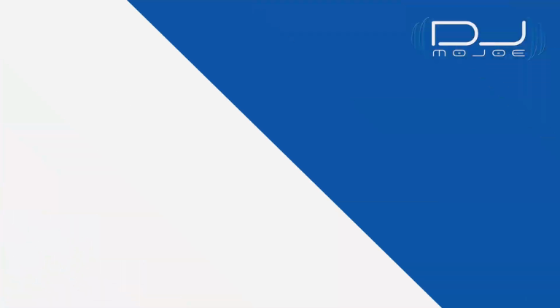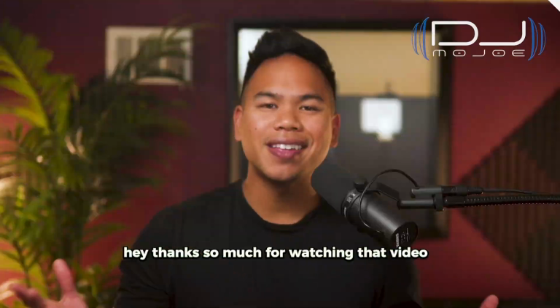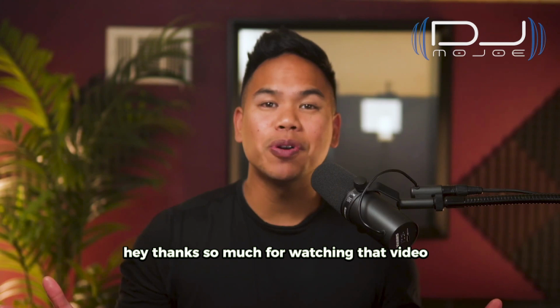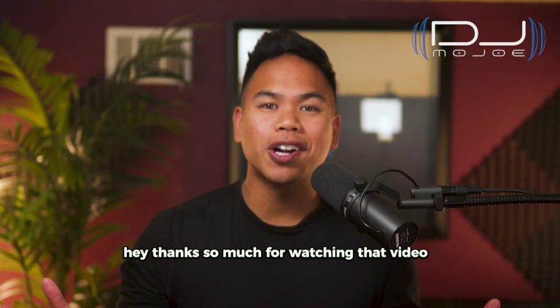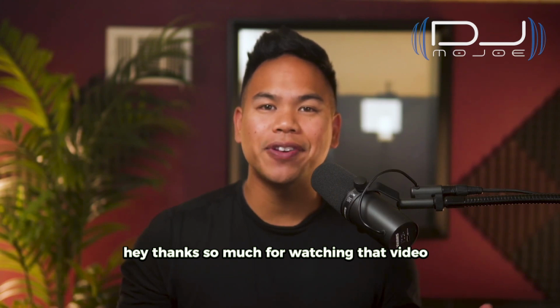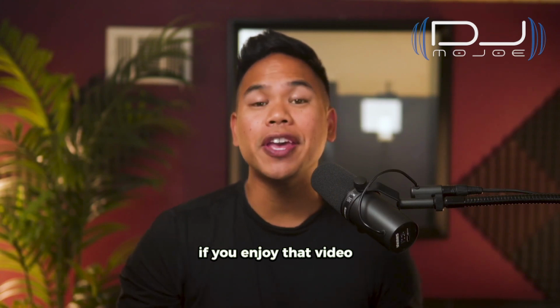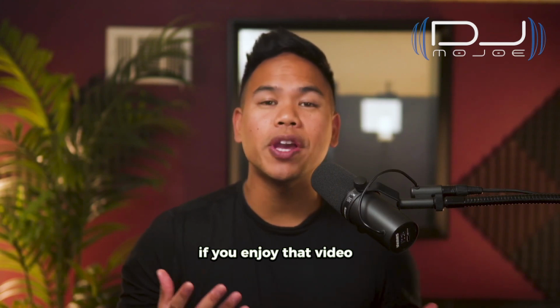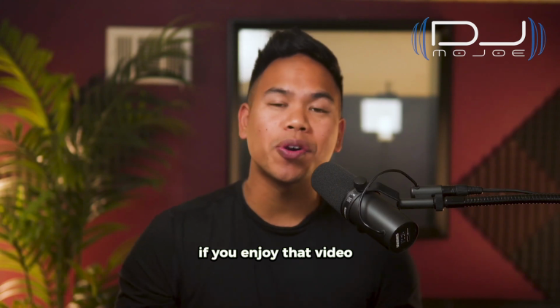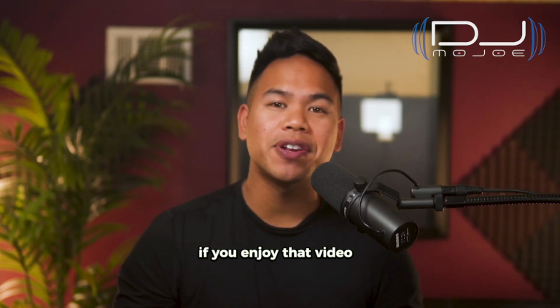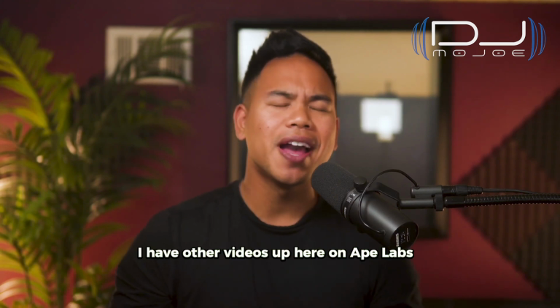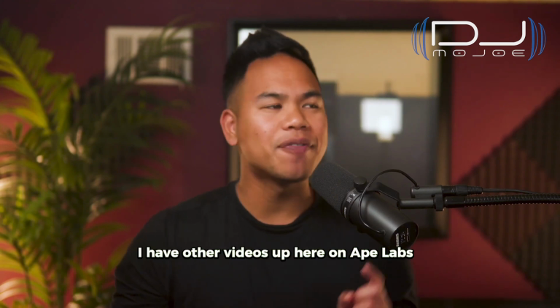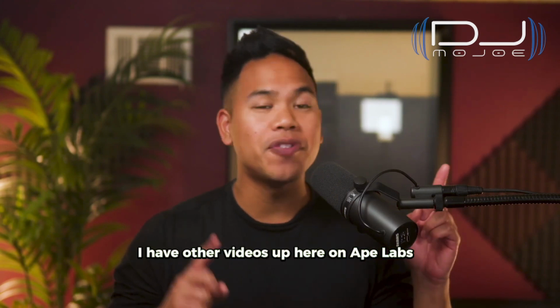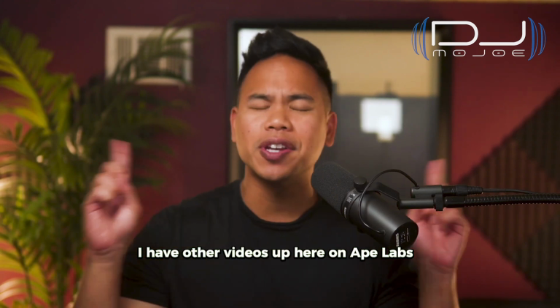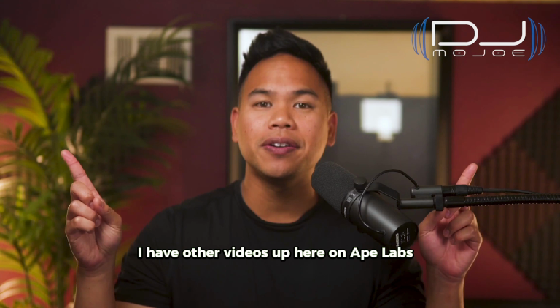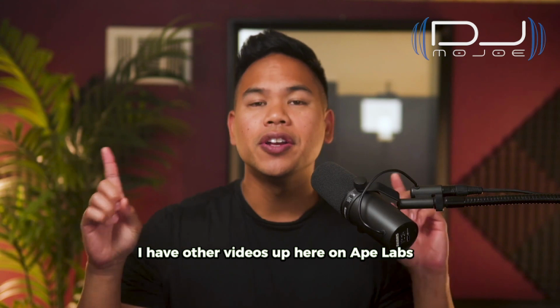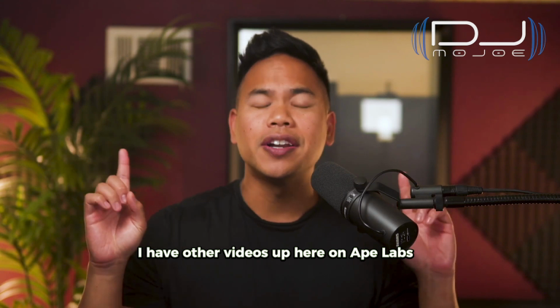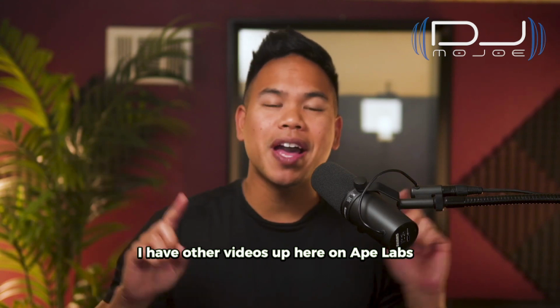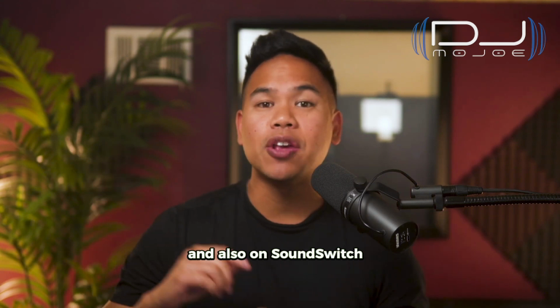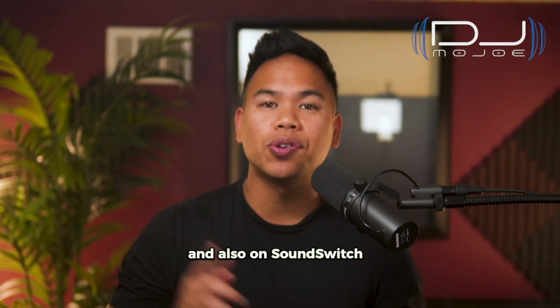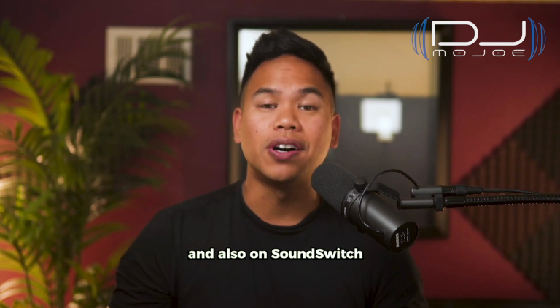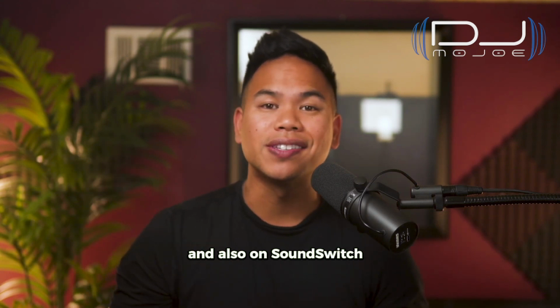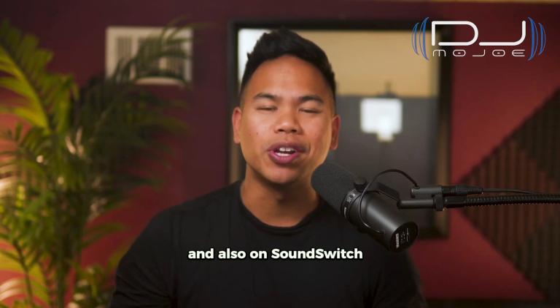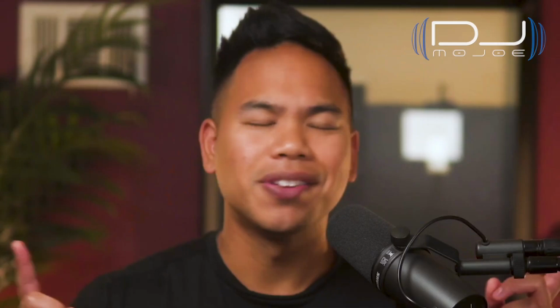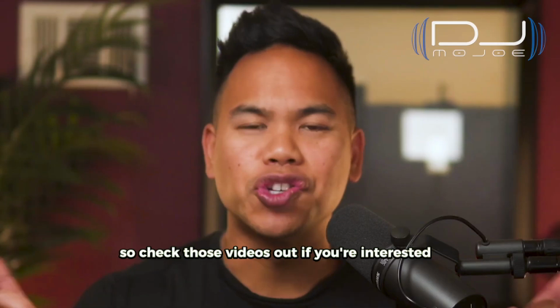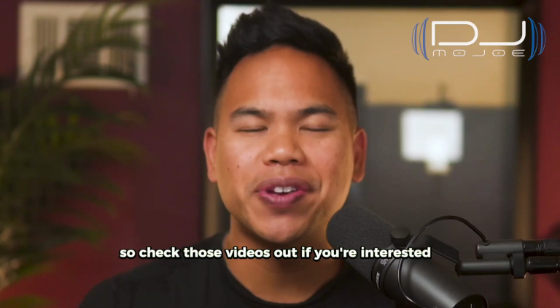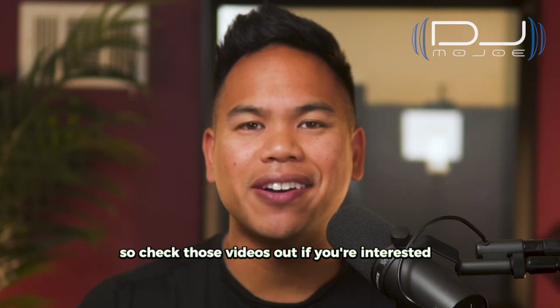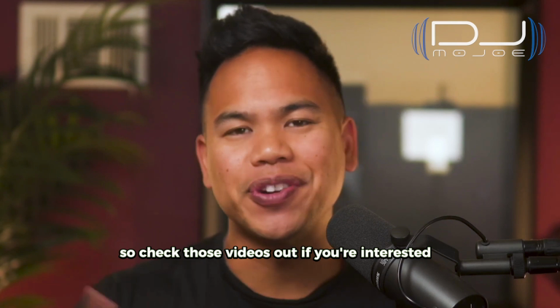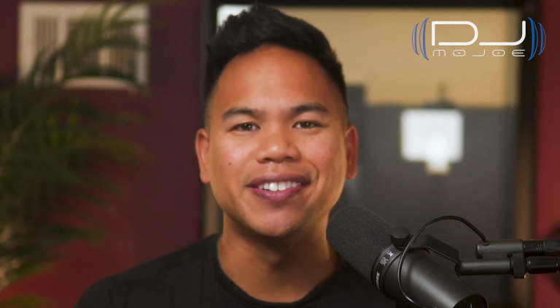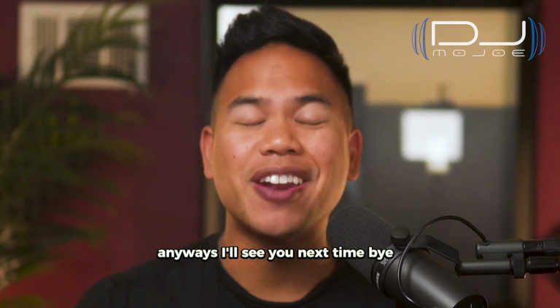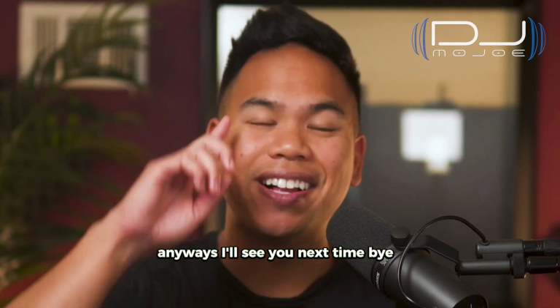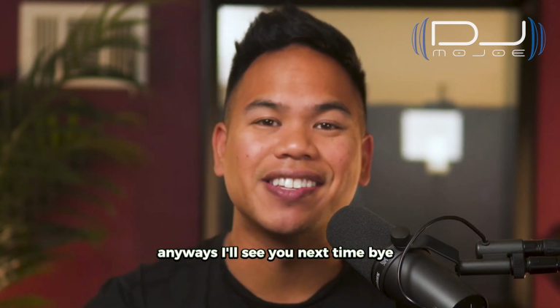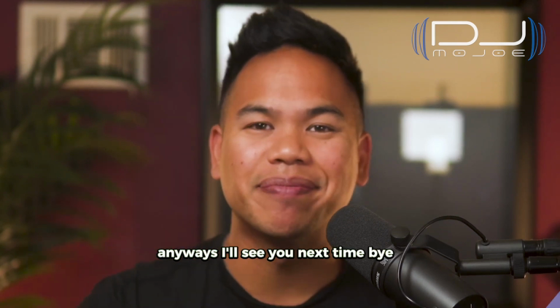Thanks so much for watching that video! If you enjoyed it, I have other videos on Ape Labs and also on SoundSwitch — check those out if you're interested. Anyway, I'll see you next time. Bye!